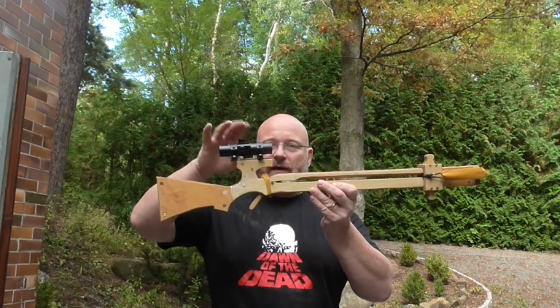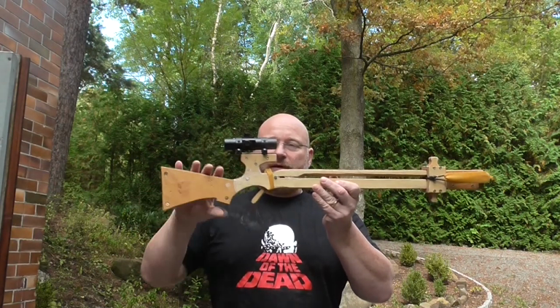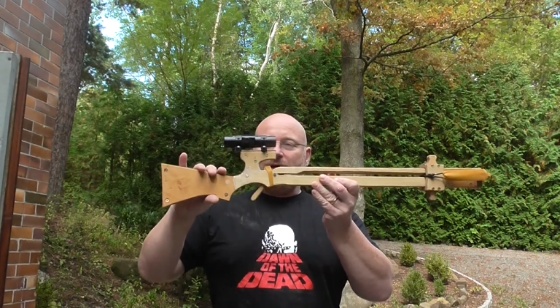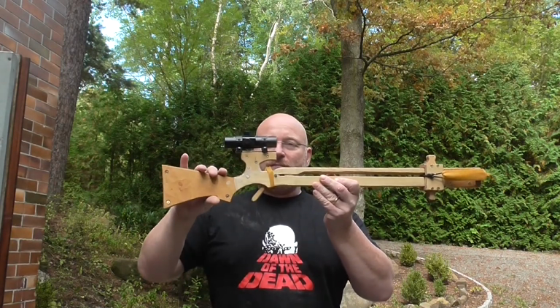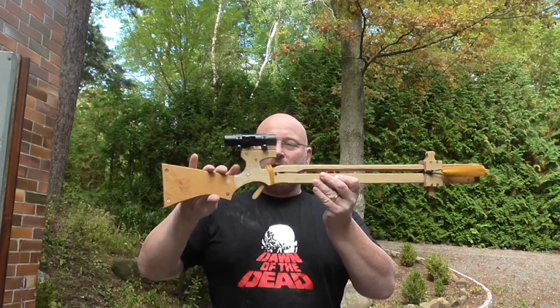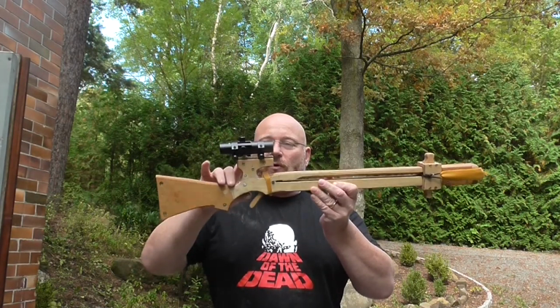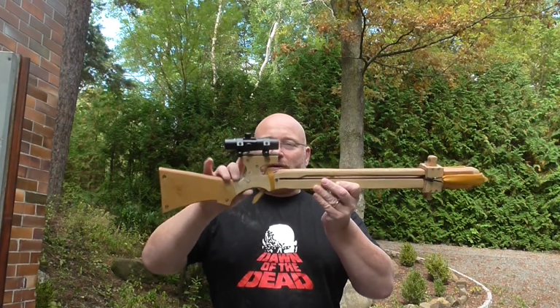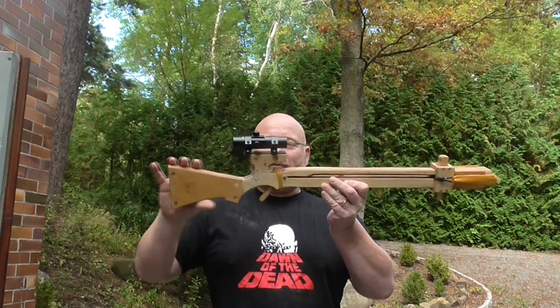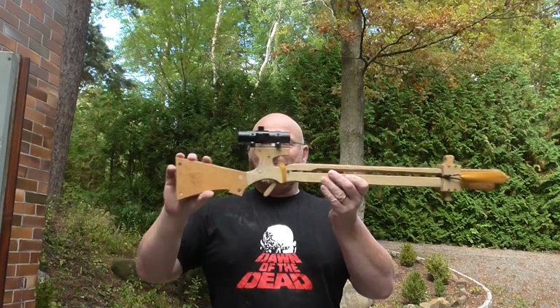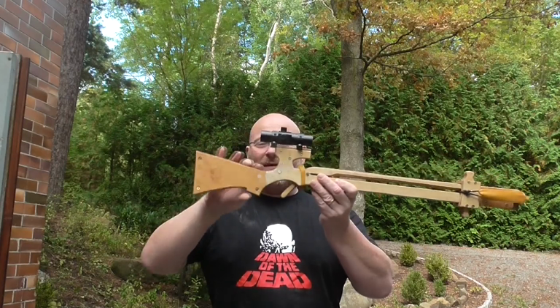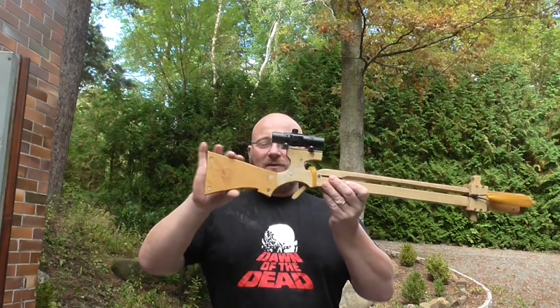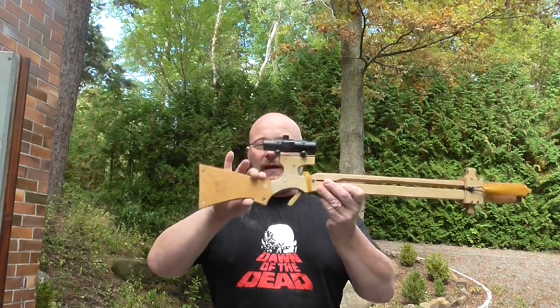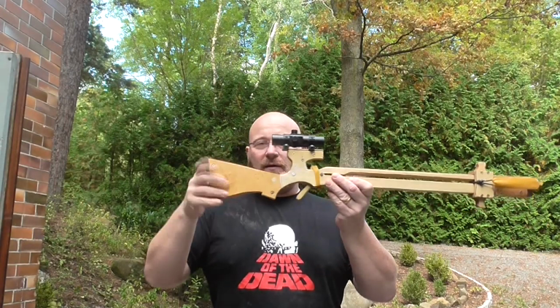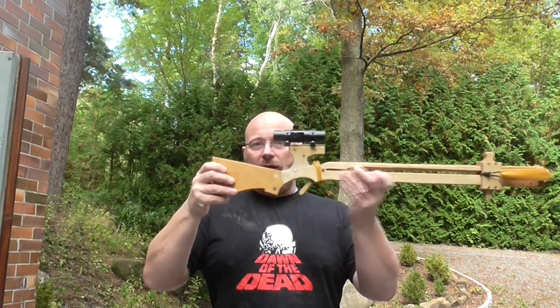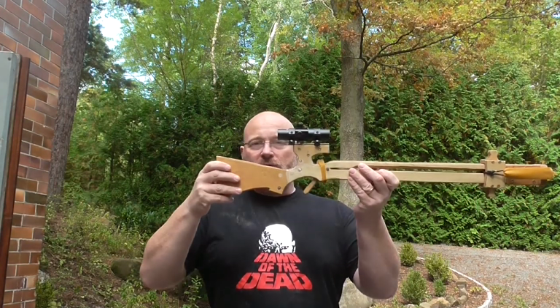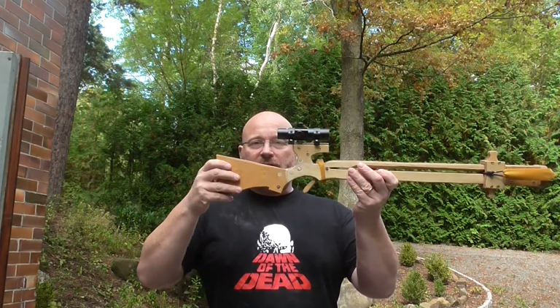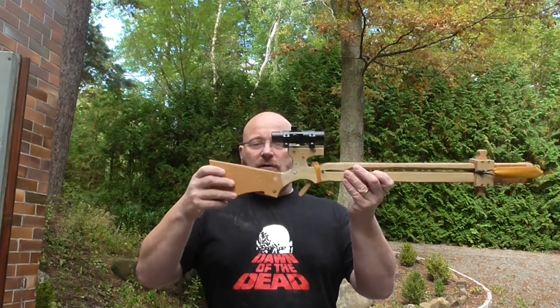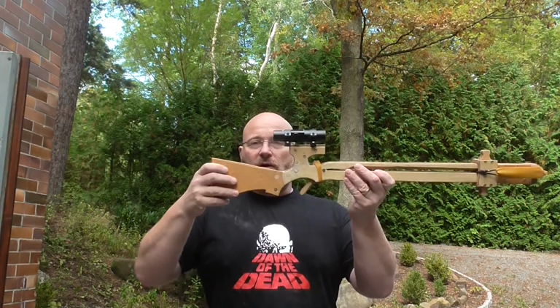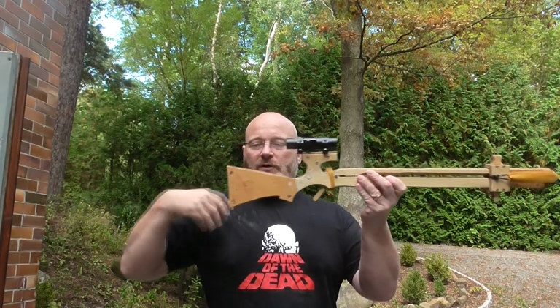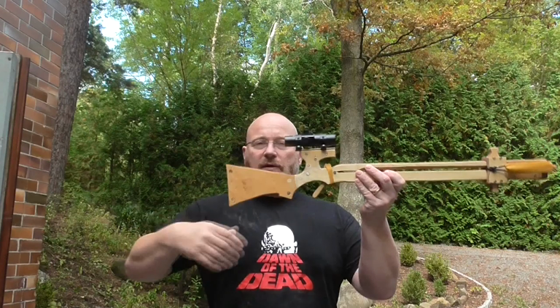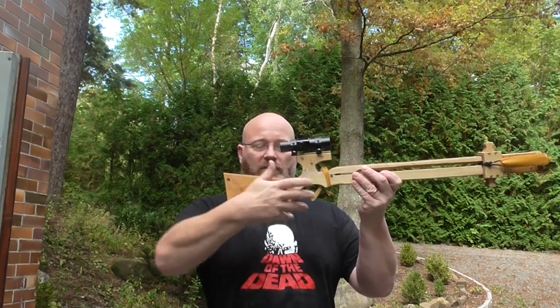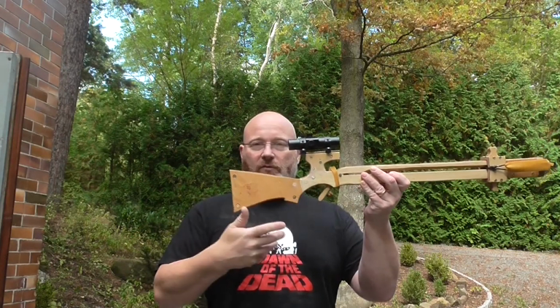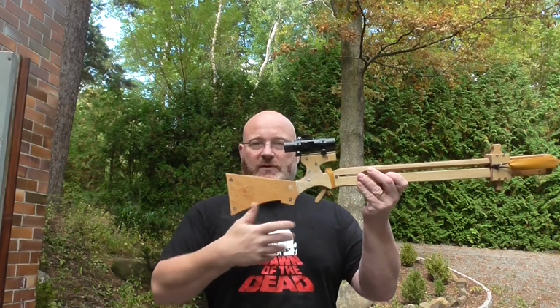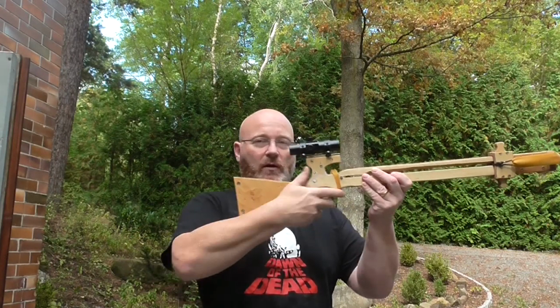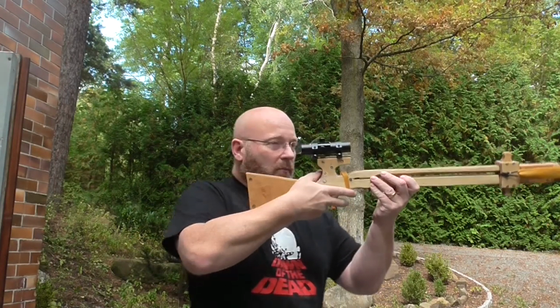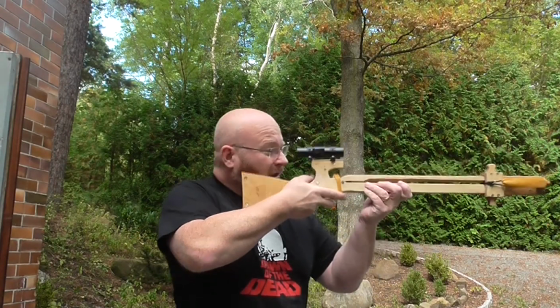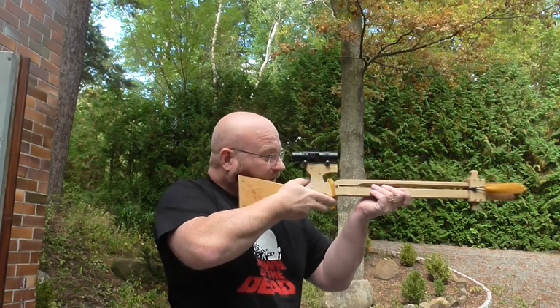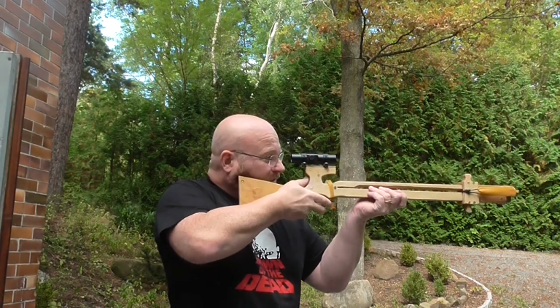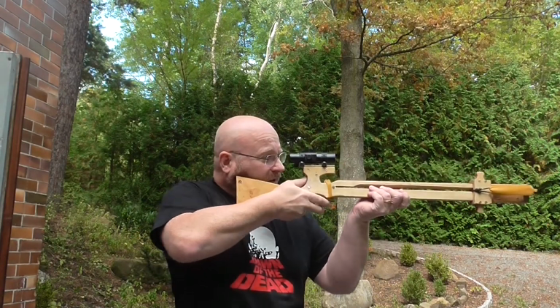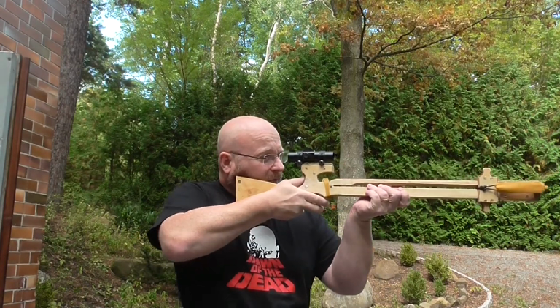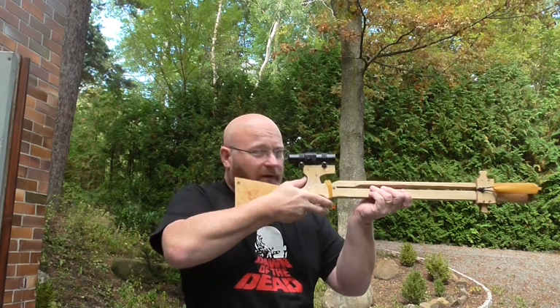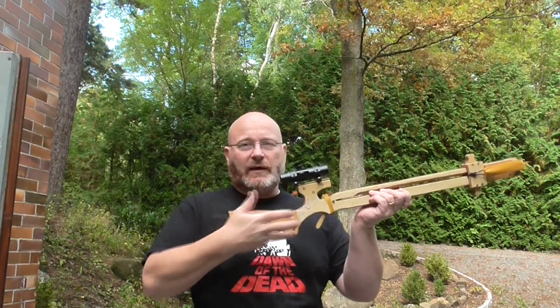I added a red dot sight with a homemade Picatinny rail. I also added a cheek rest — it's not a shoulder rest because I wanted to keep it small, but the cheek rest allows you to perfectly aim with the red dot sight.